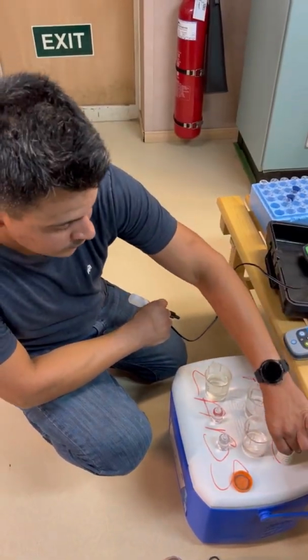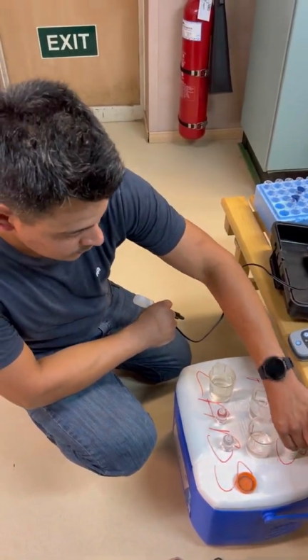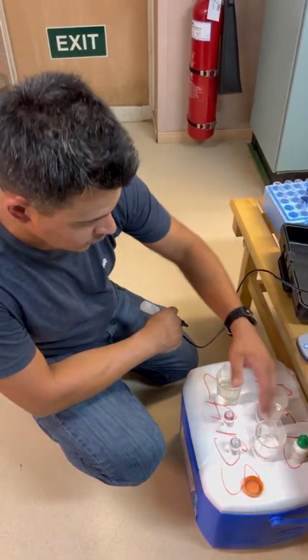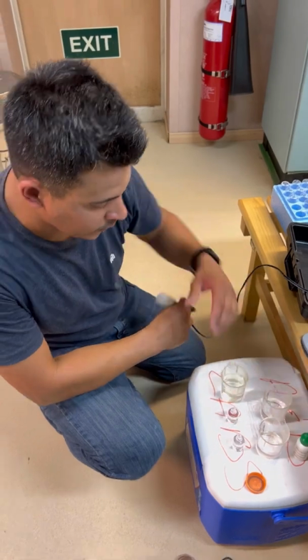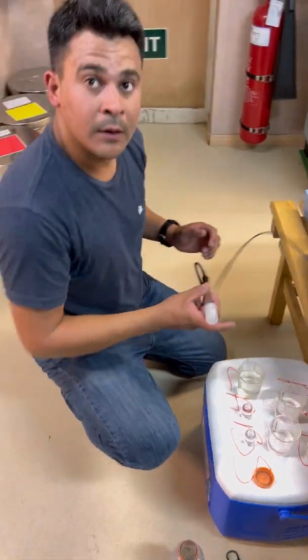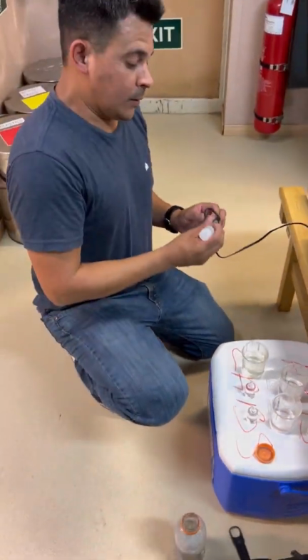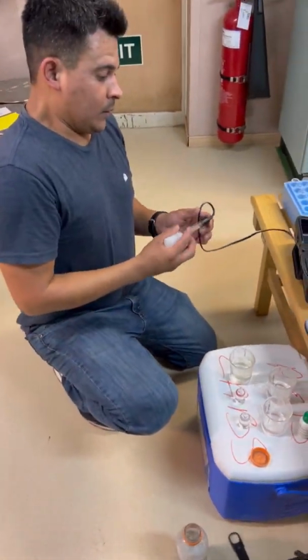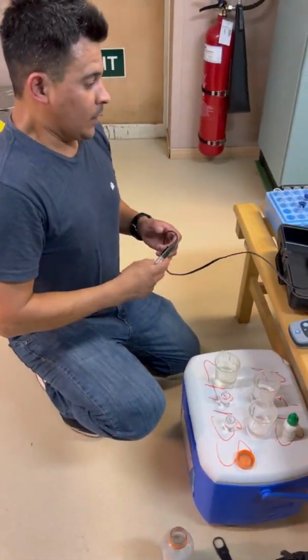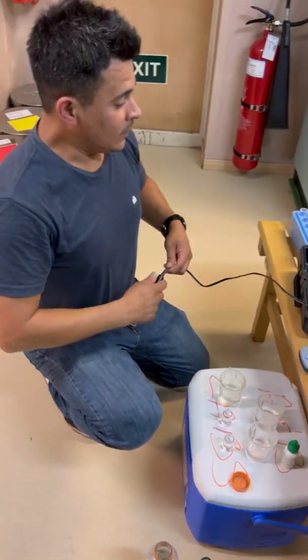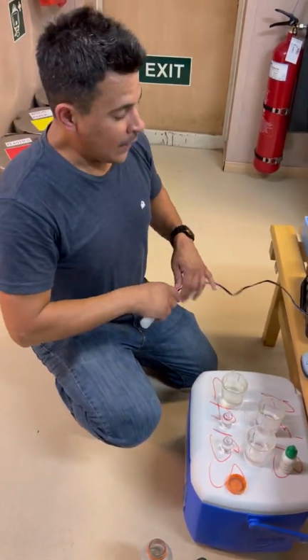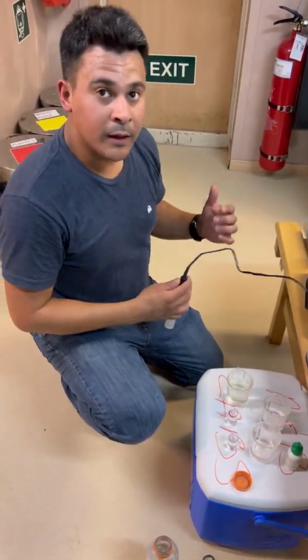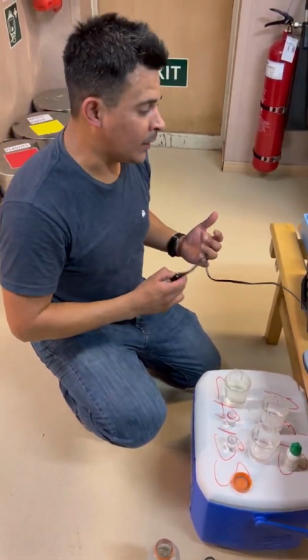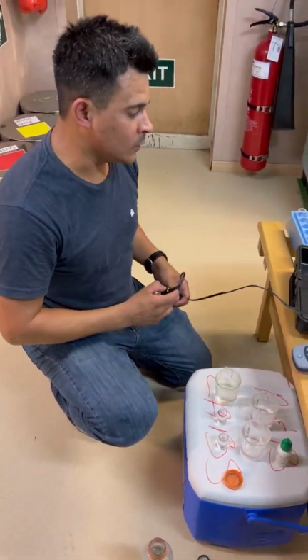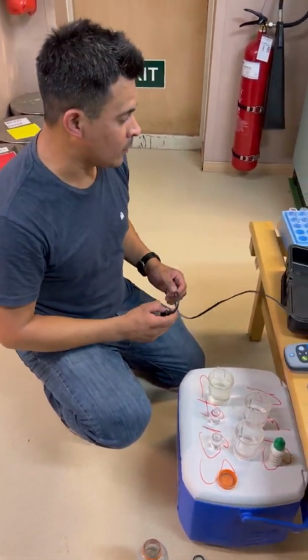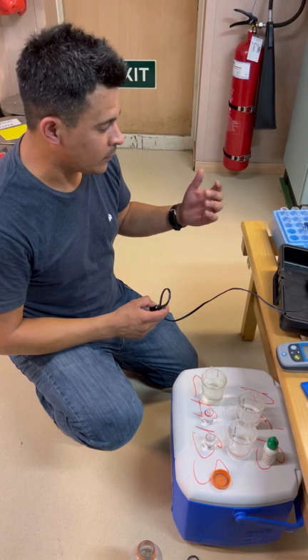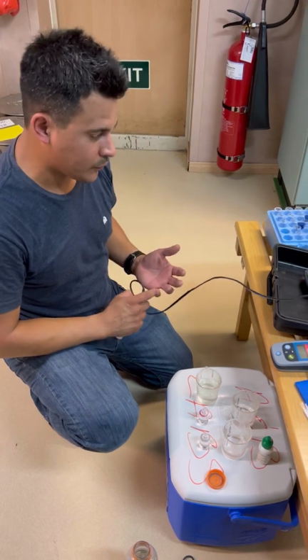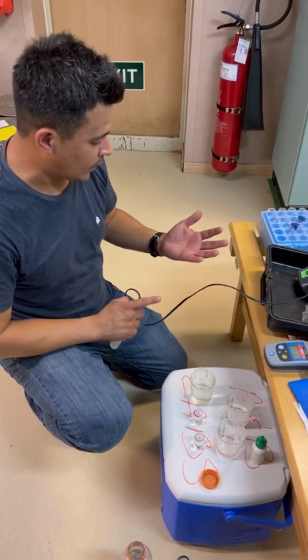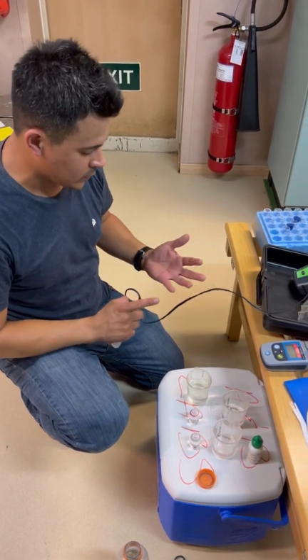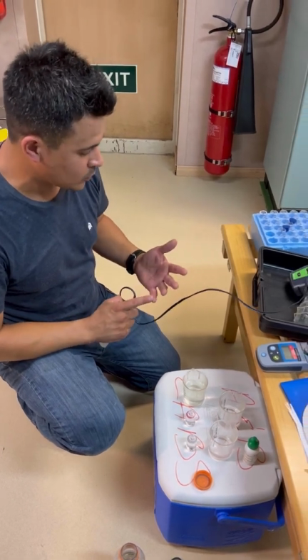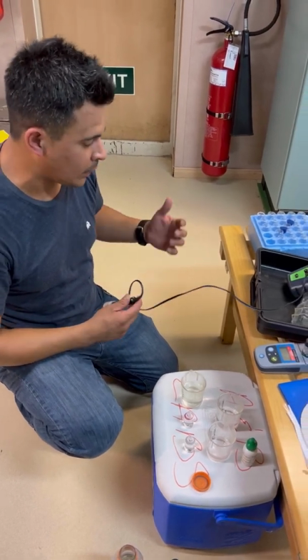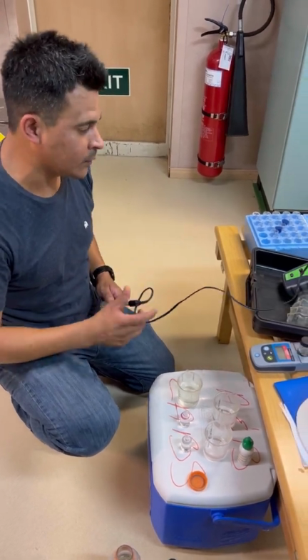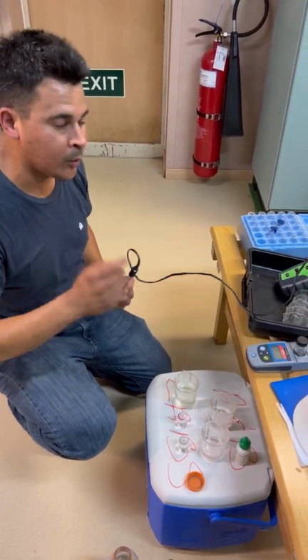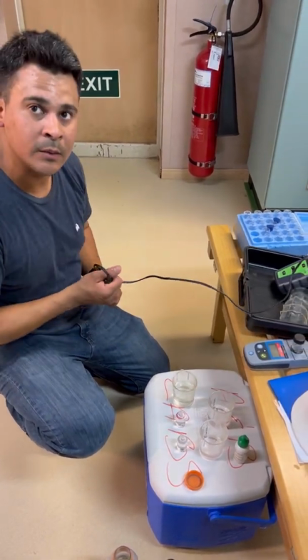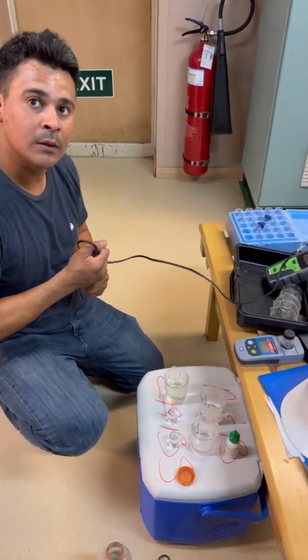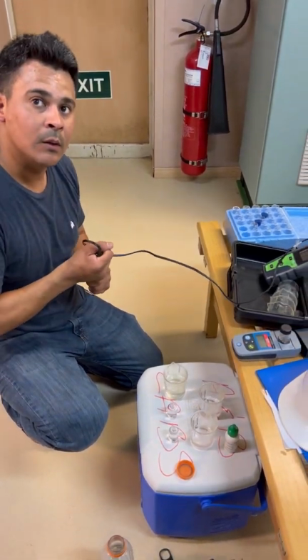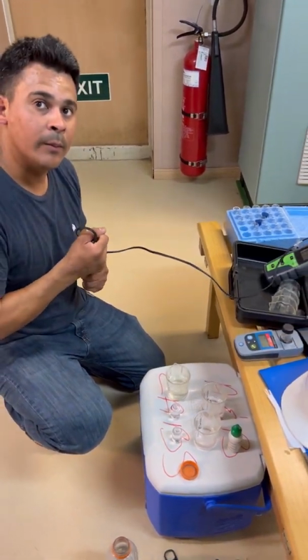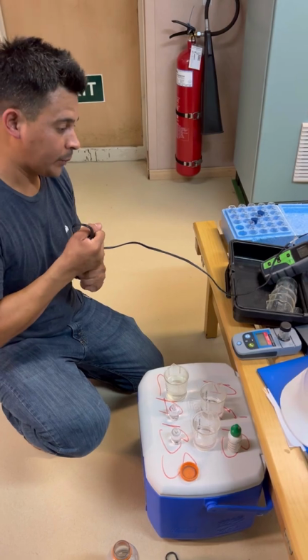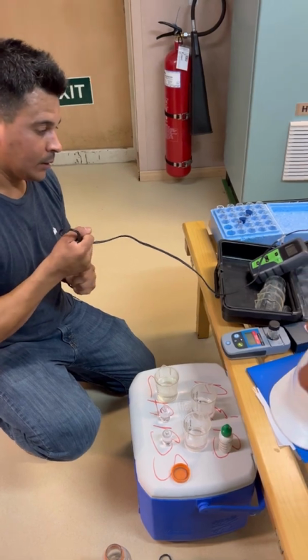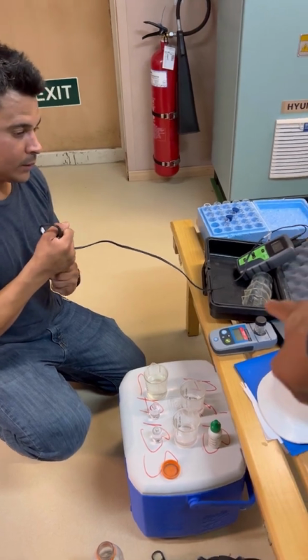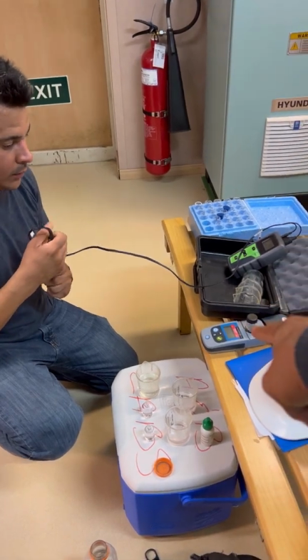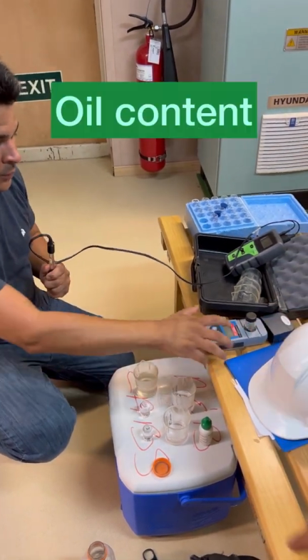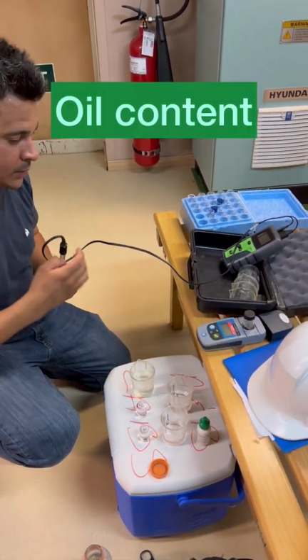Usually this is done for a sewage test, right? You are even doing it for an OWS test. Yeah, they wanted to do it for sewage, bilge, grey water, even the ballast system. And this one is for the PPM — the oil content.